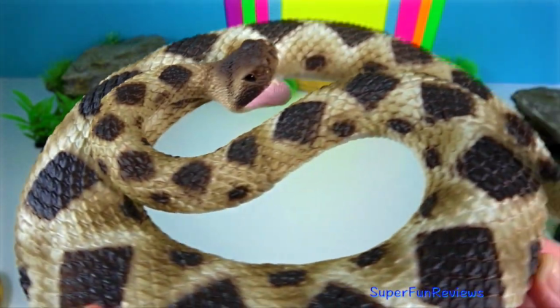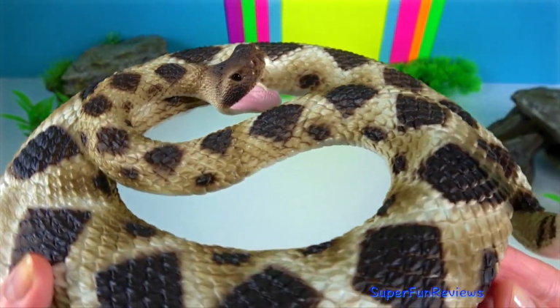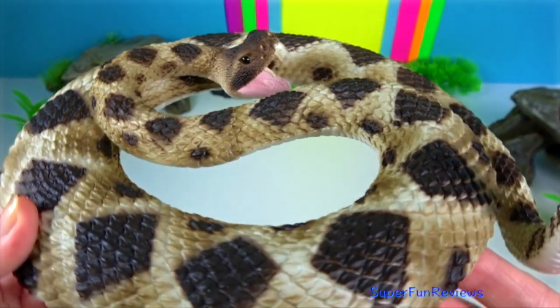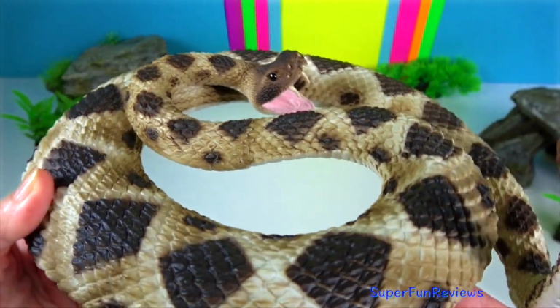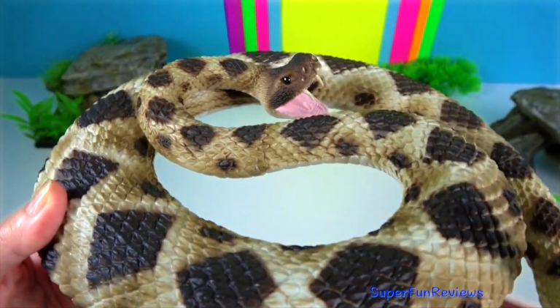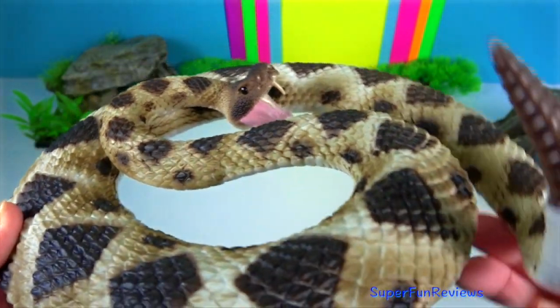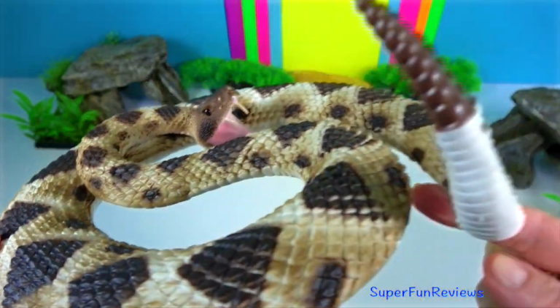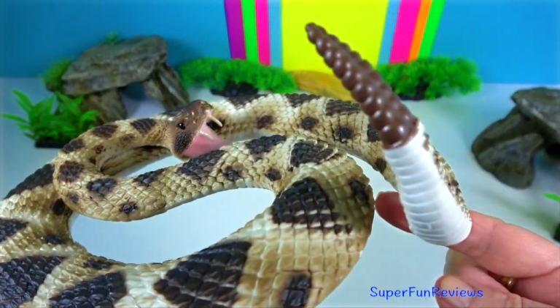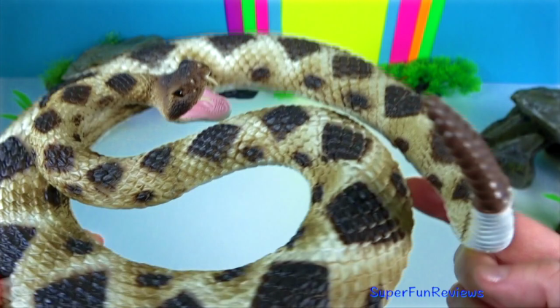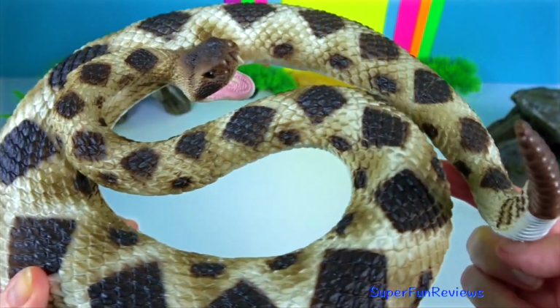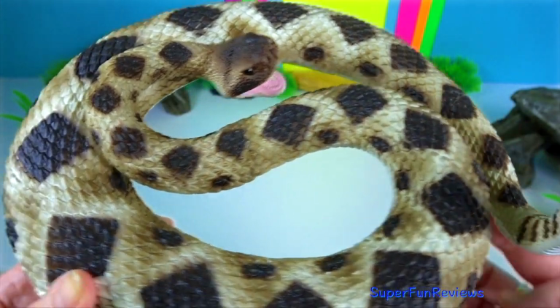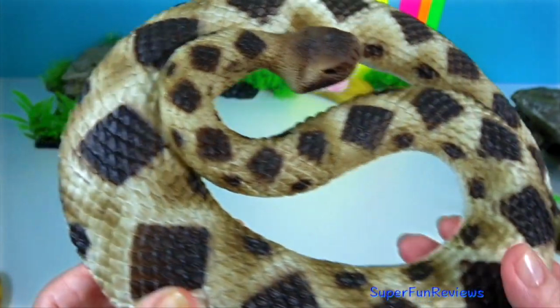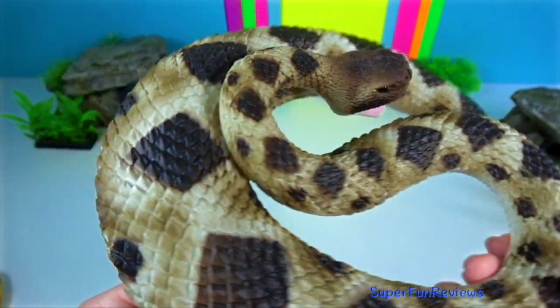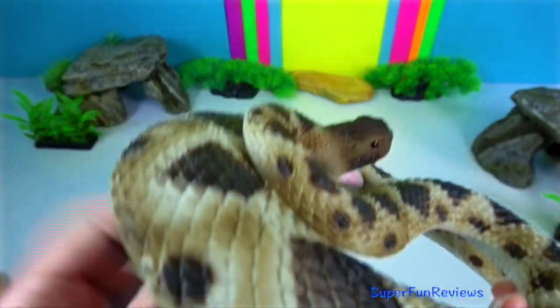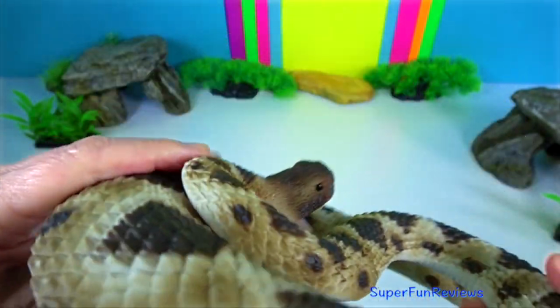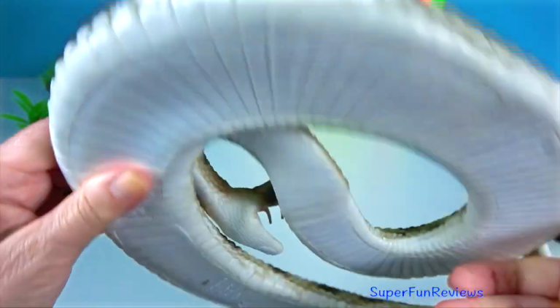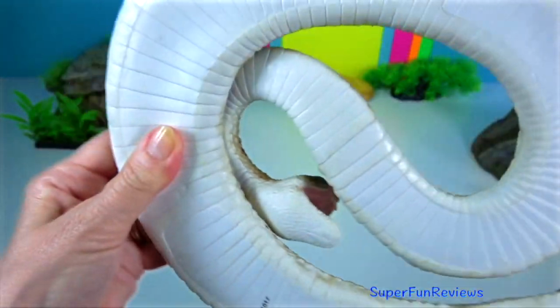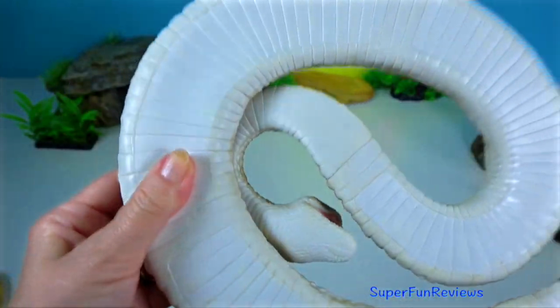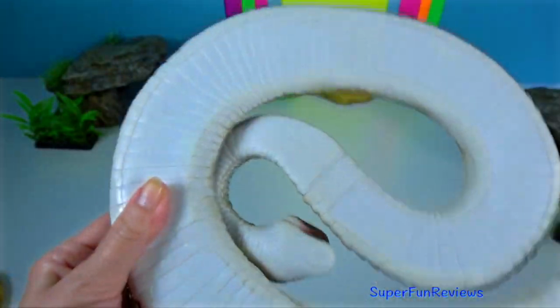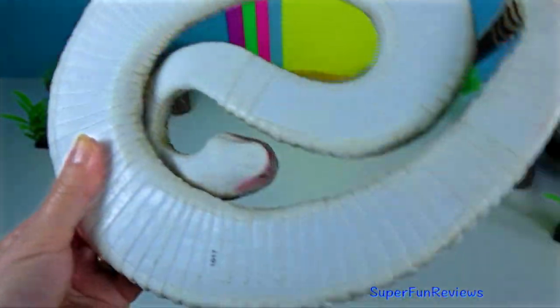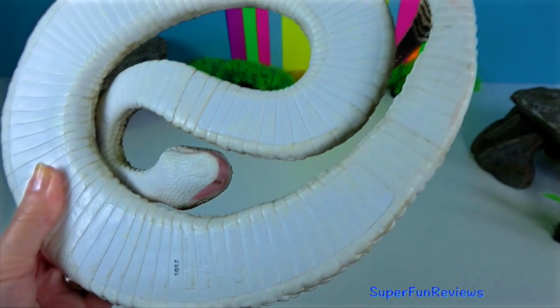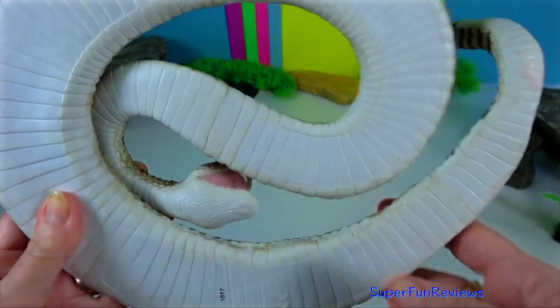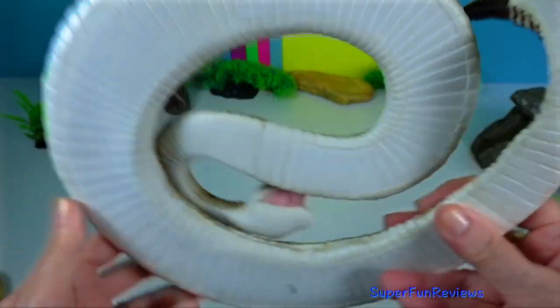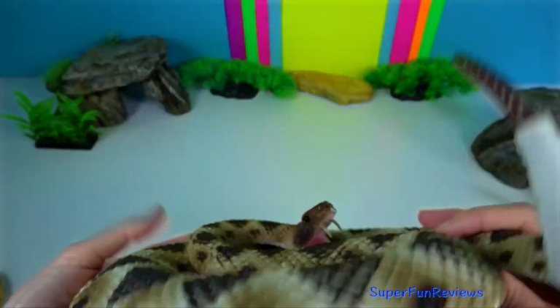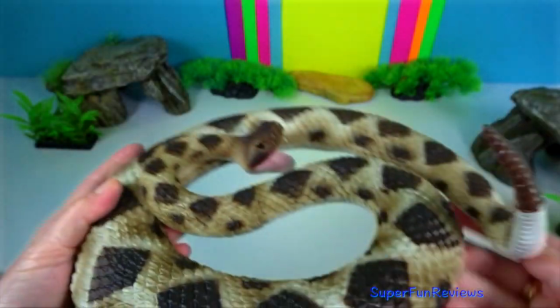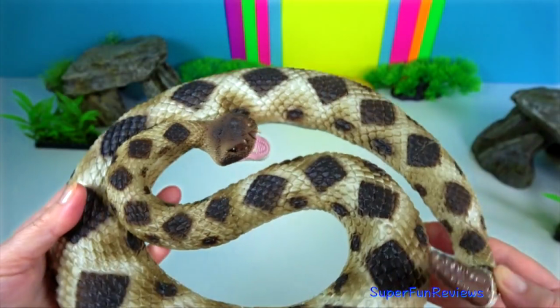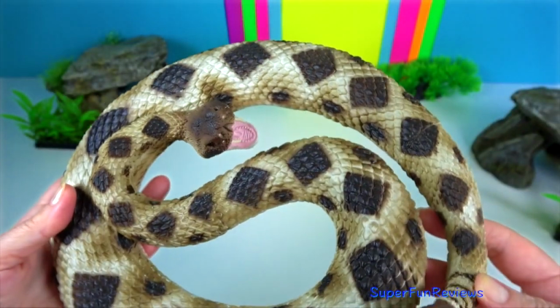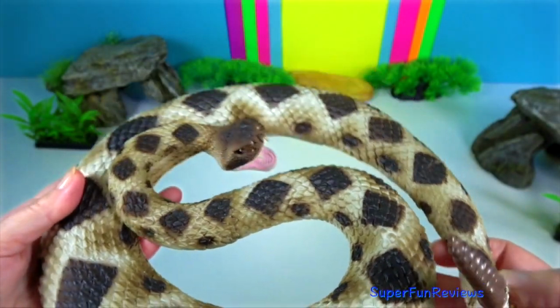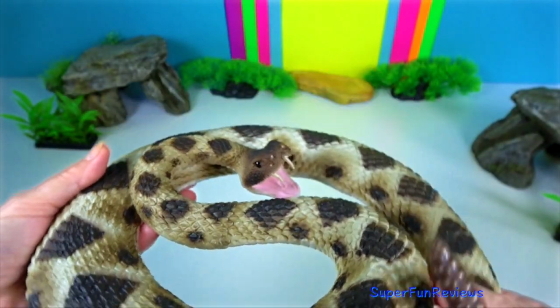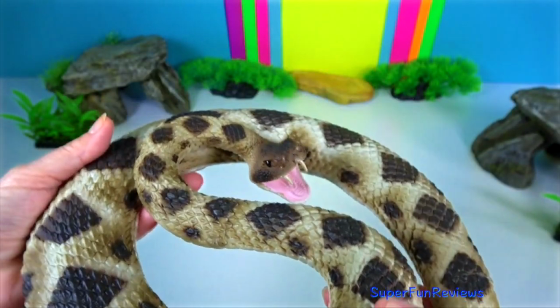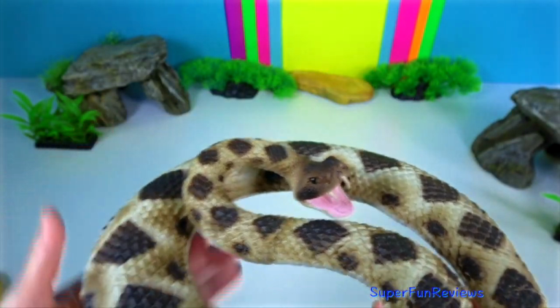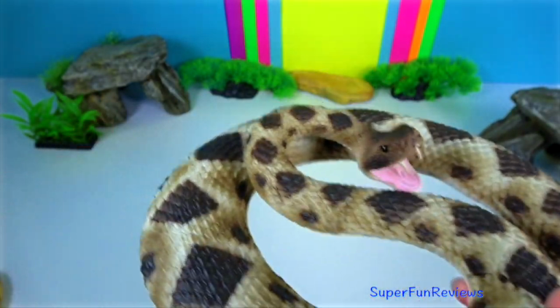The Eastern Diamondback Rattlesnake is a species of venomous pit viper in the family Viperidae. This species is endemic to the southeastern United States.